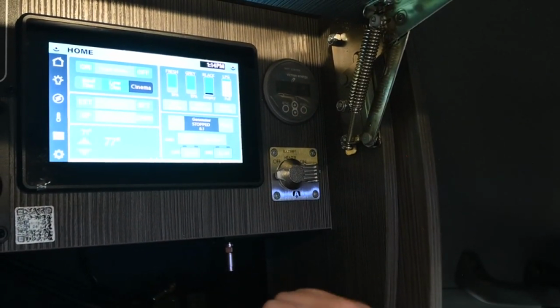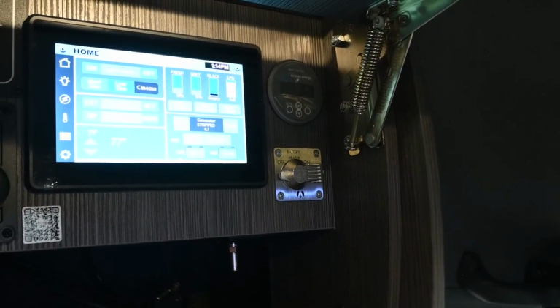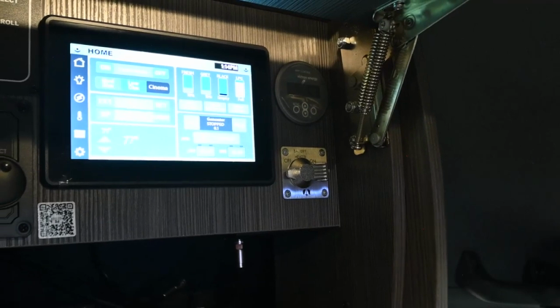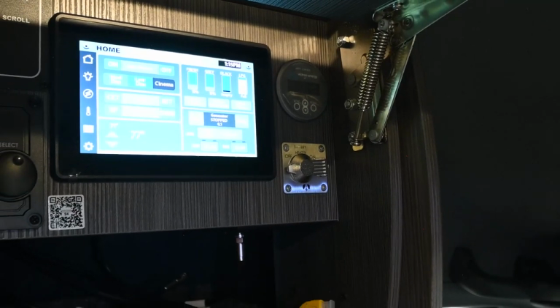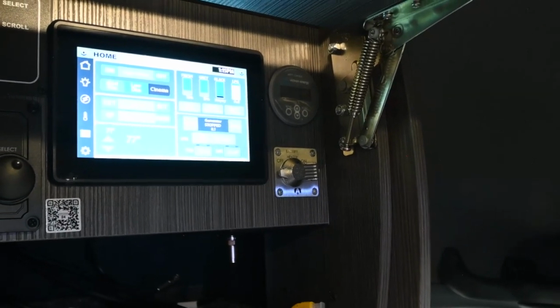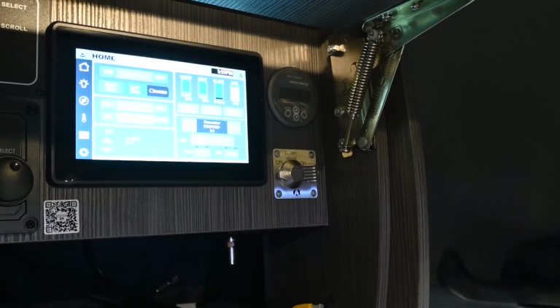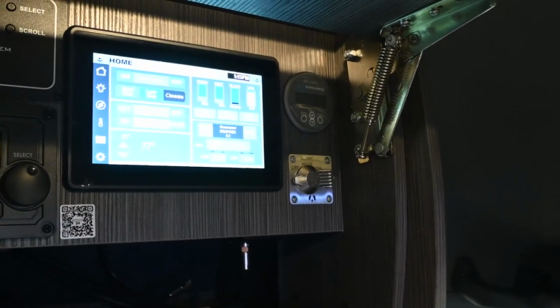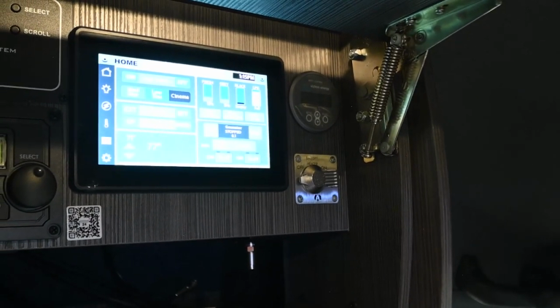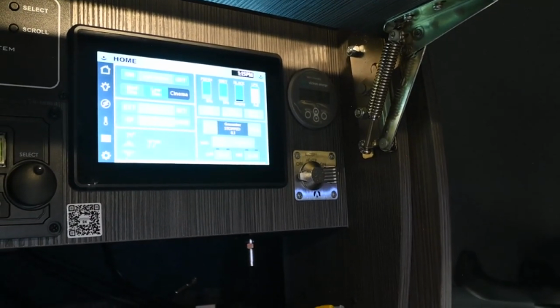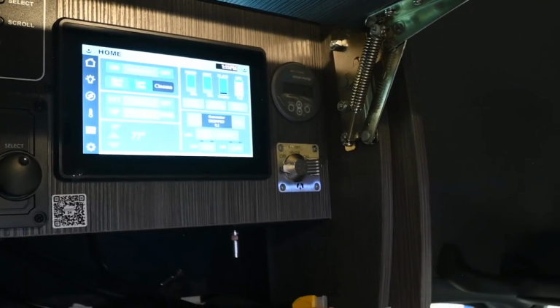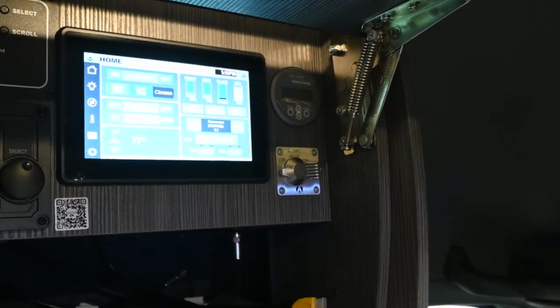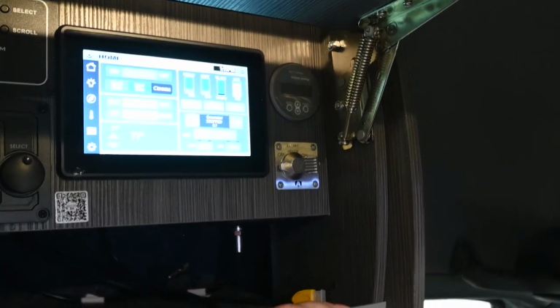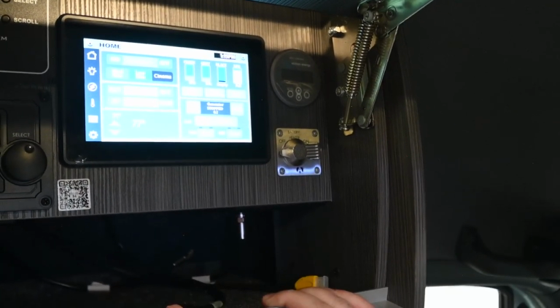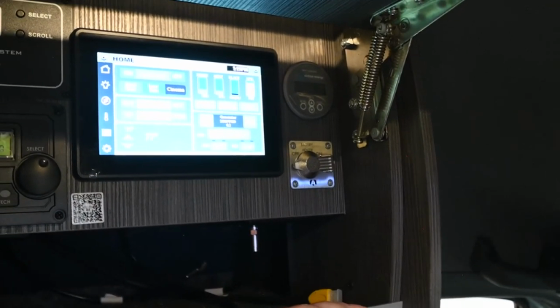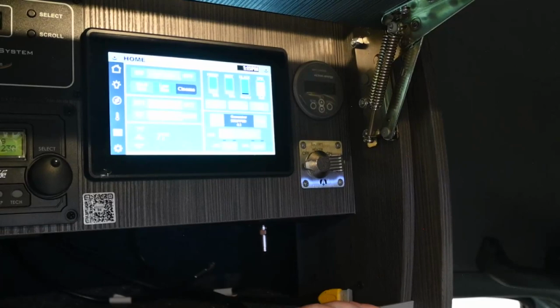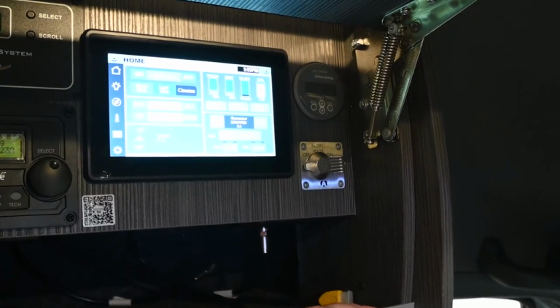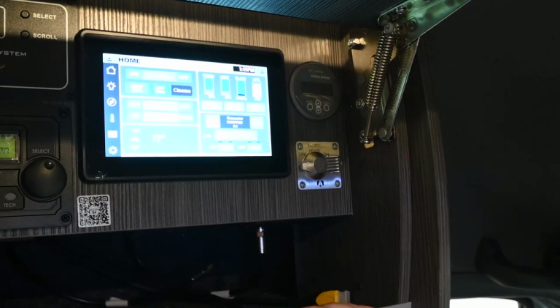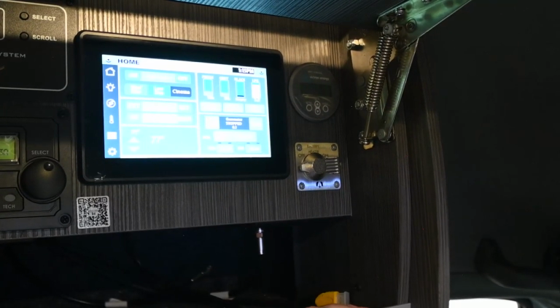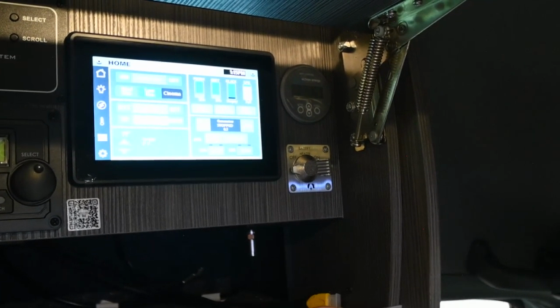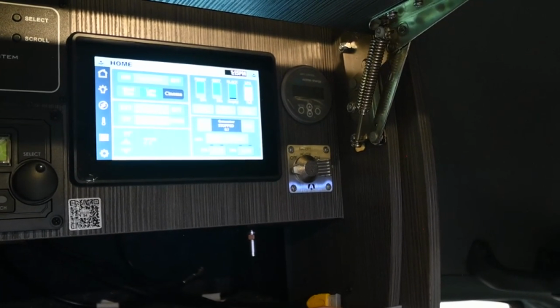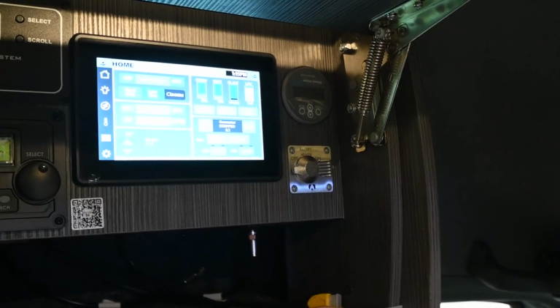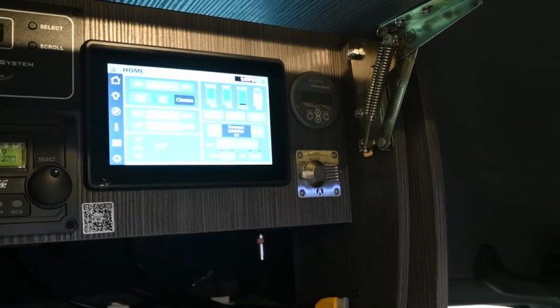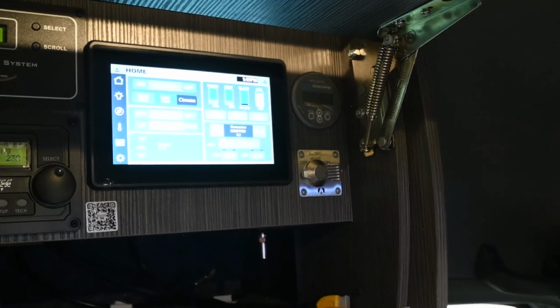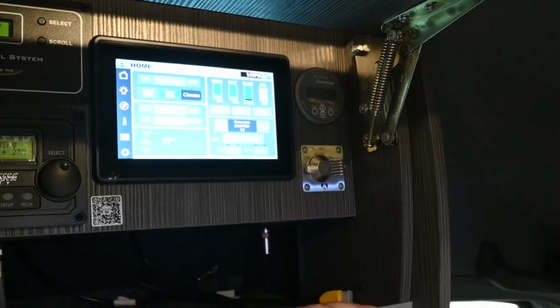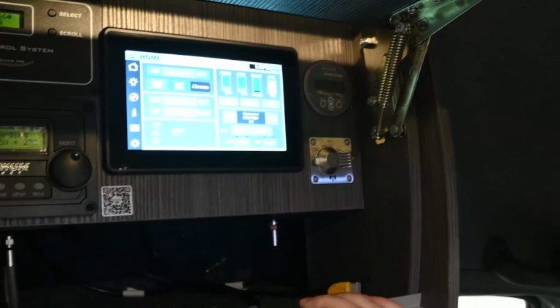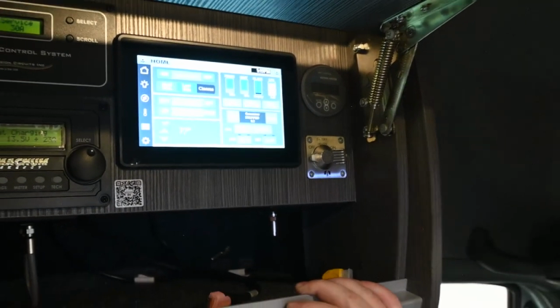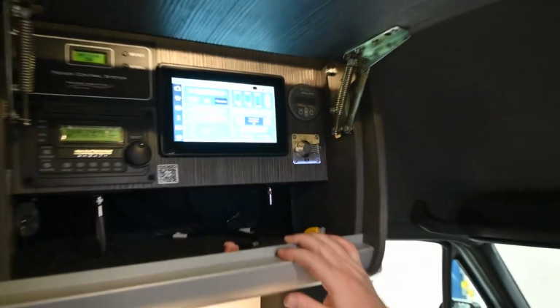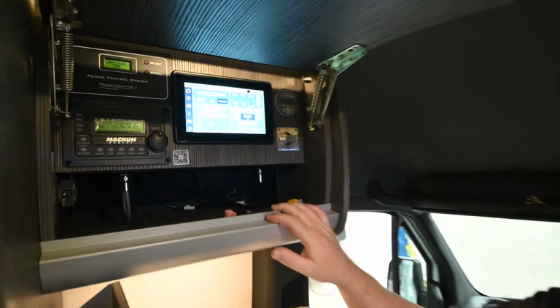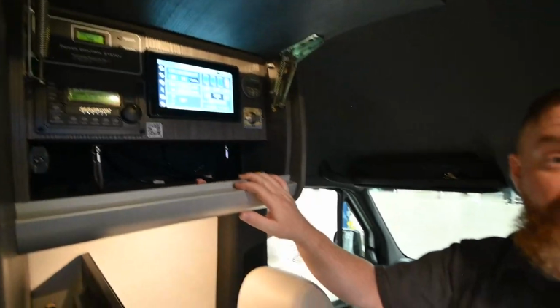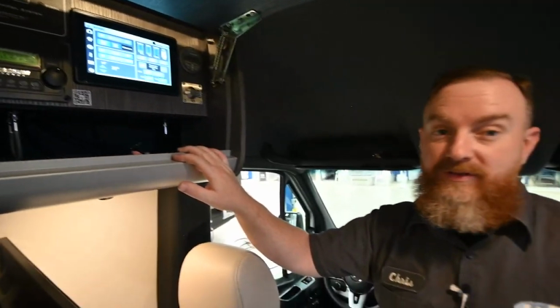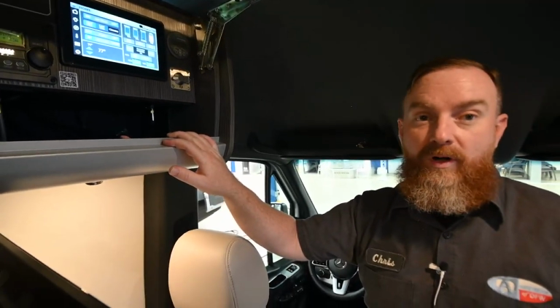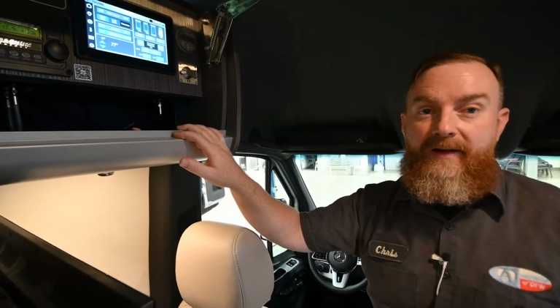Above that, you've got your solar monitoring panel. There are 400 watts of onboard solar — 300 watts charging the house battery and 100 watts charging the engine battery. The solar system in this van is automatic, so there's nothing you need to do to make it function.